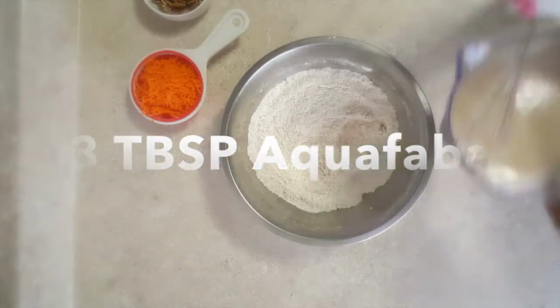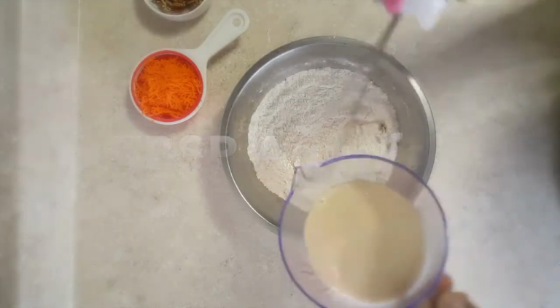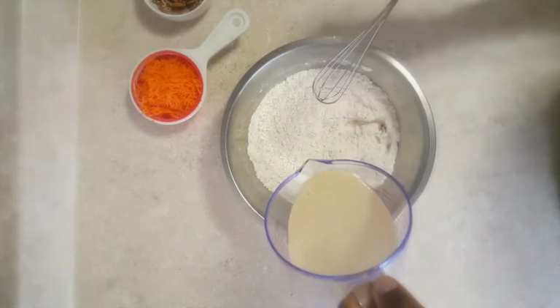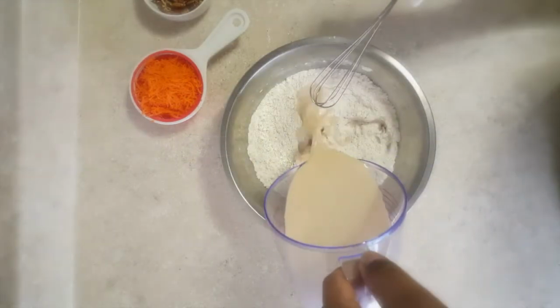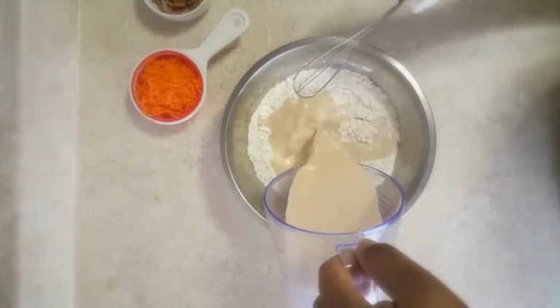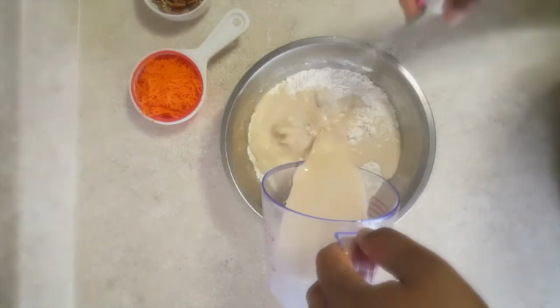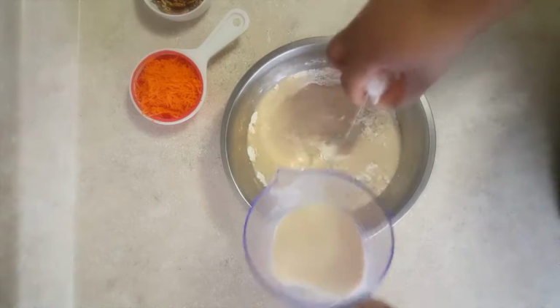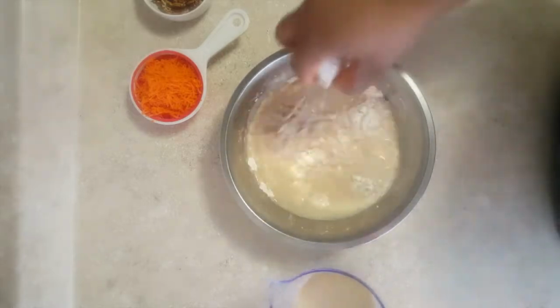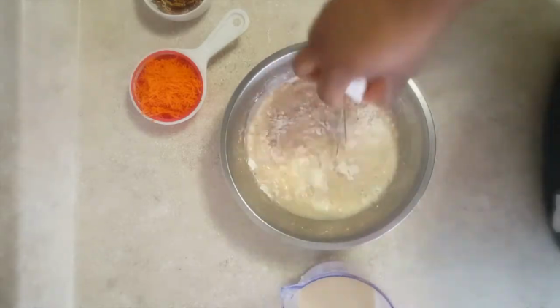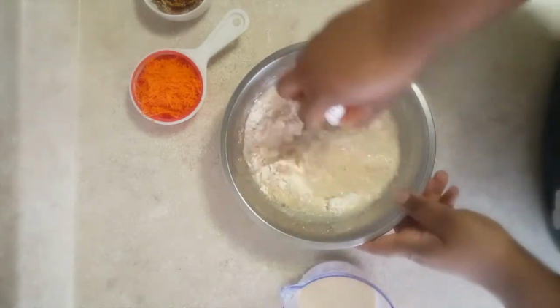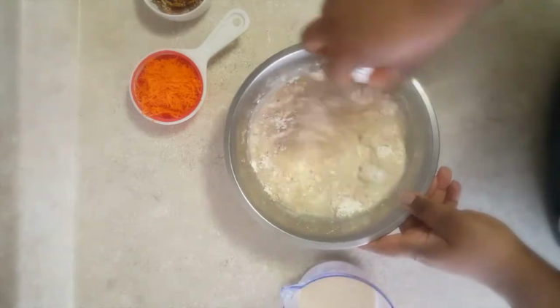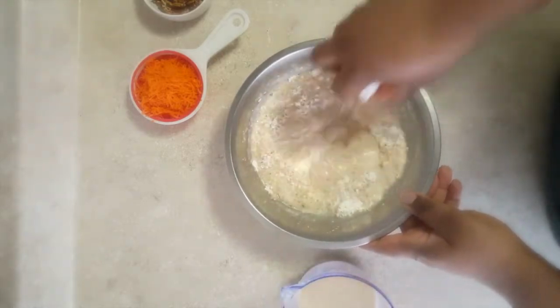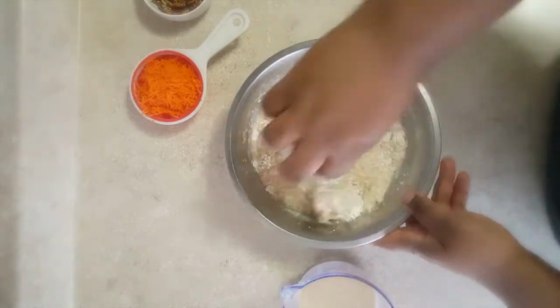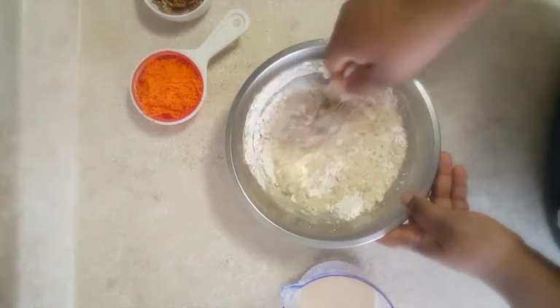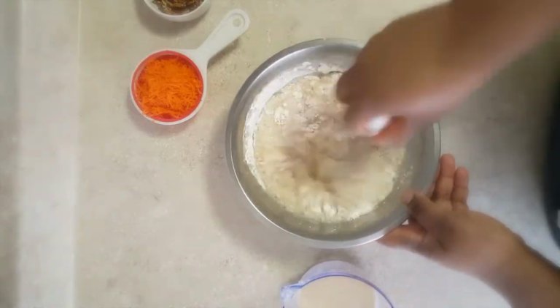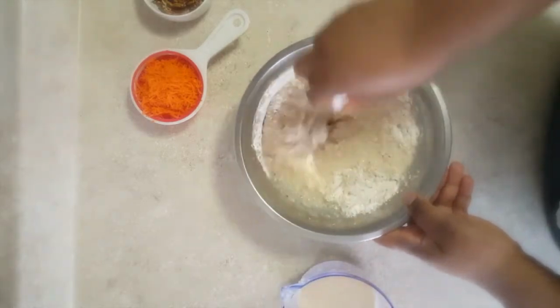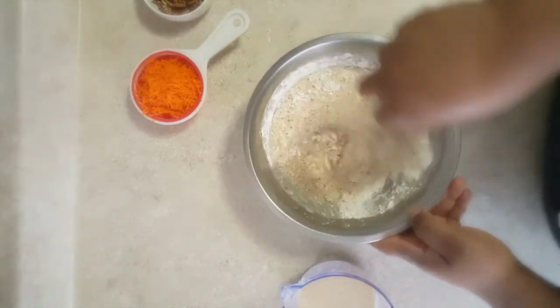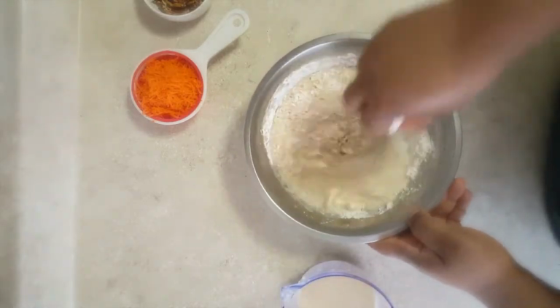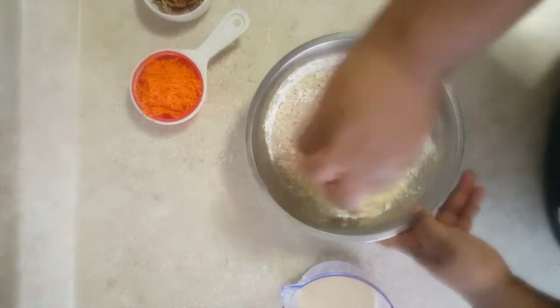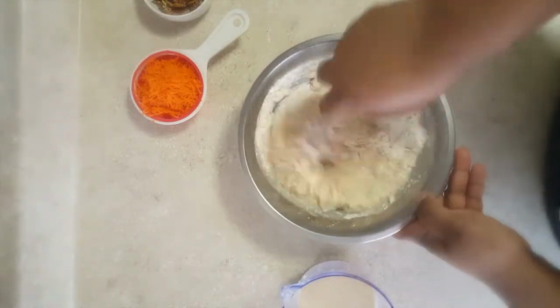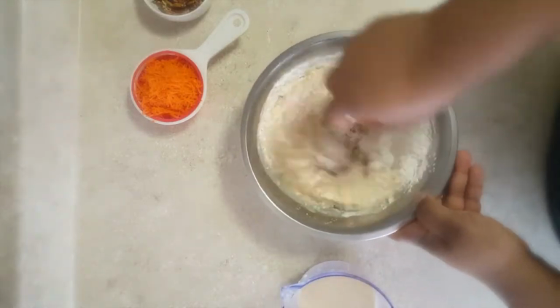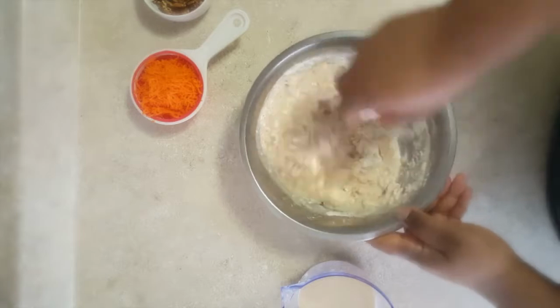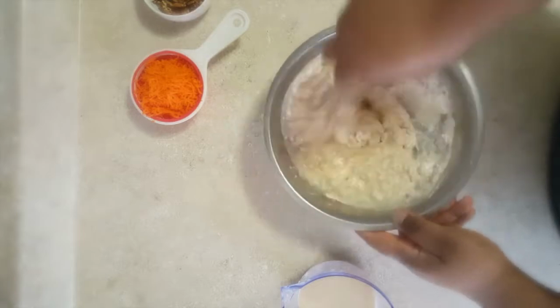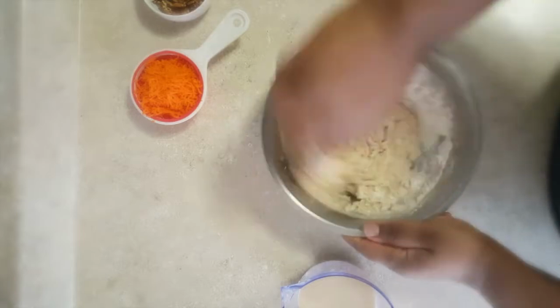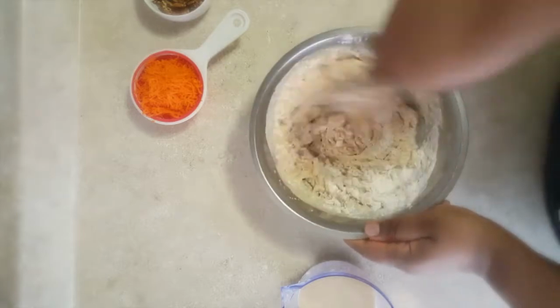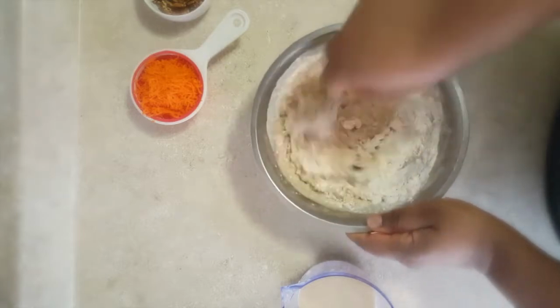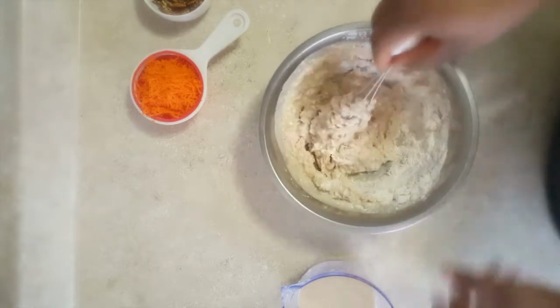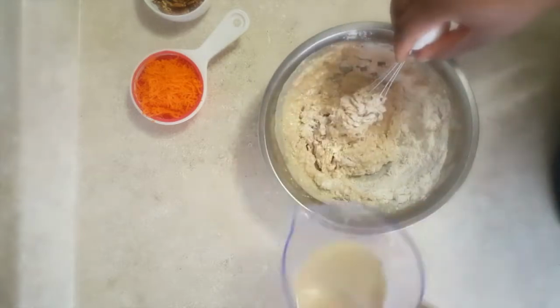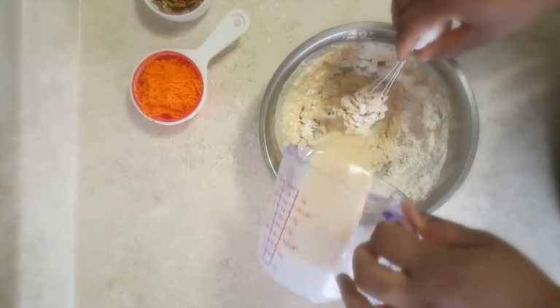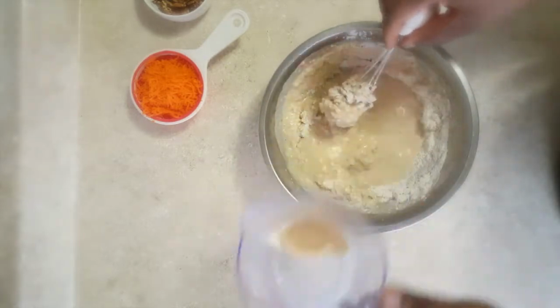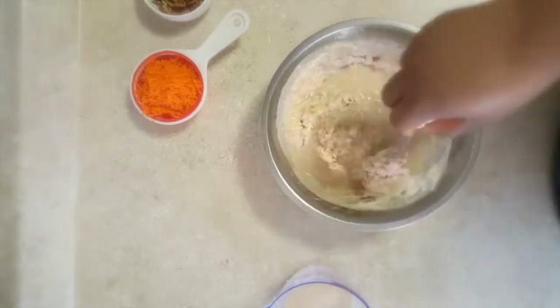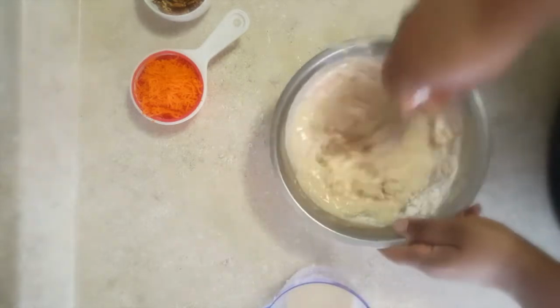Now I'm going to add my wet ingredients into my dry ingredients and we're going to incorporate it well until it's smooth. I'm going to add in a half cup of the shredded carrots and then we will cook them.